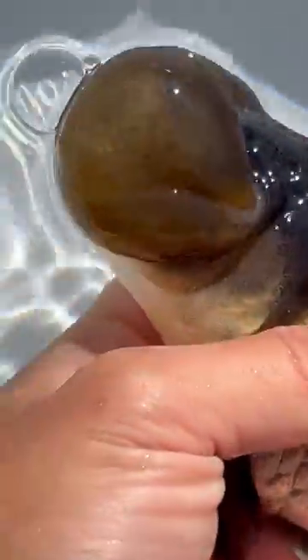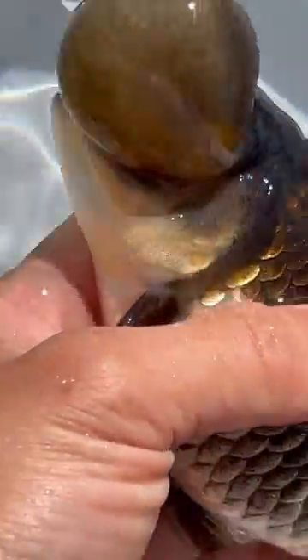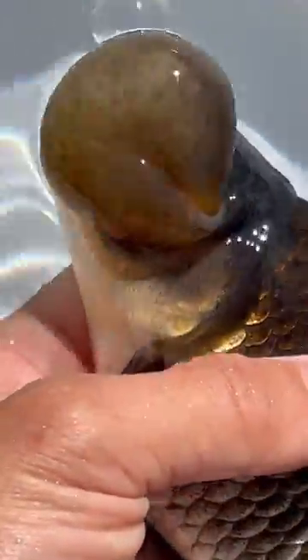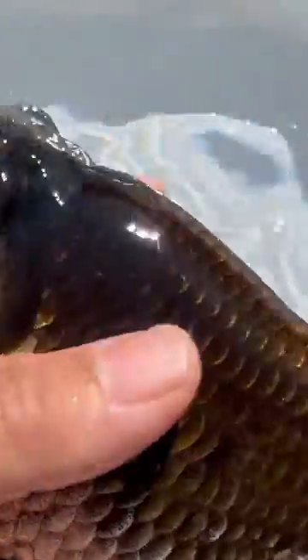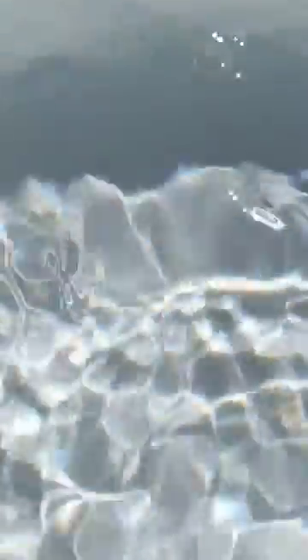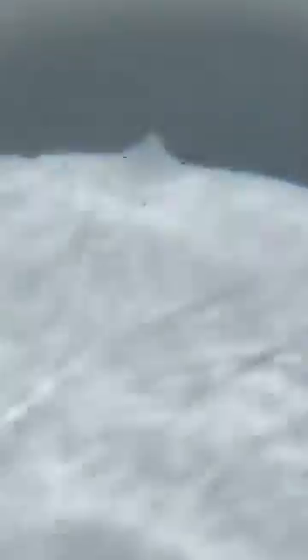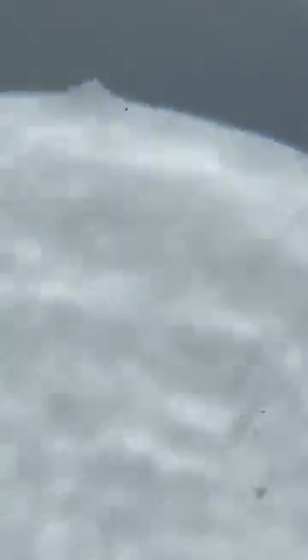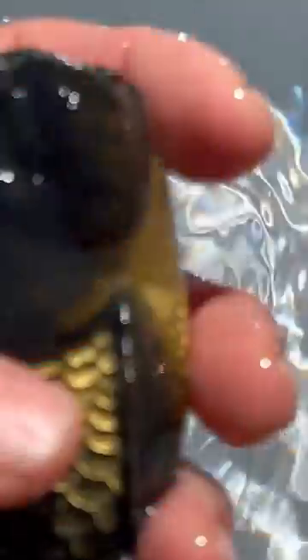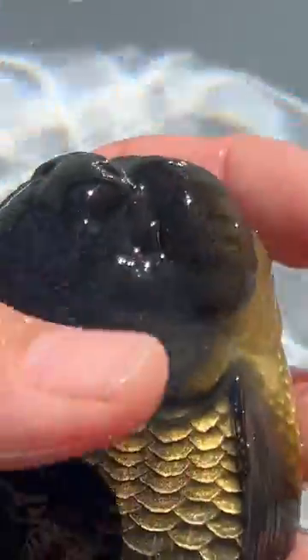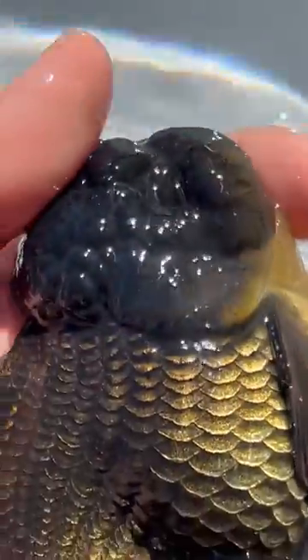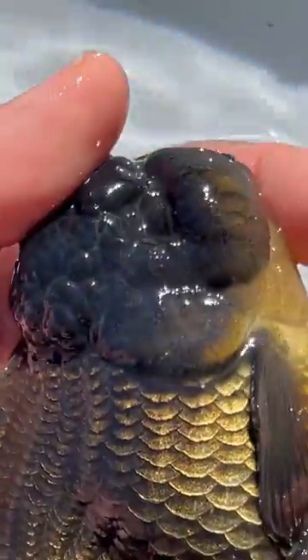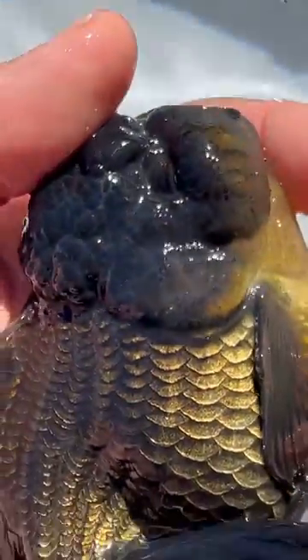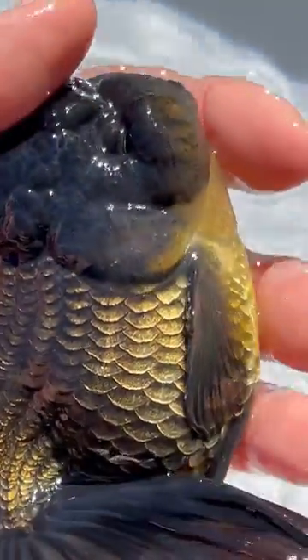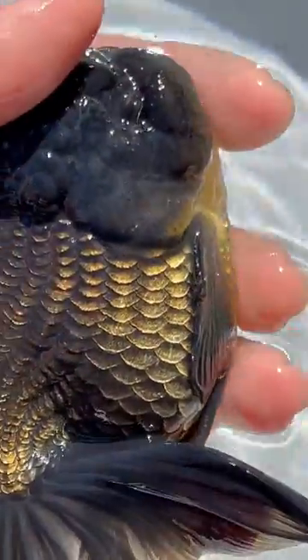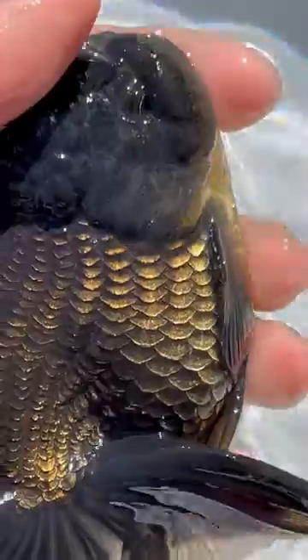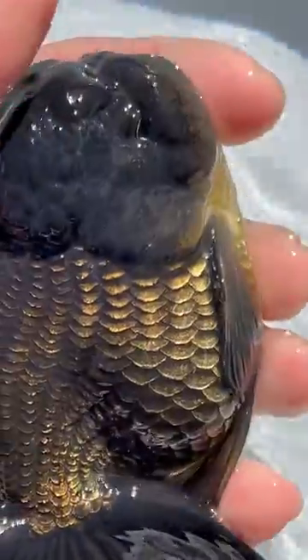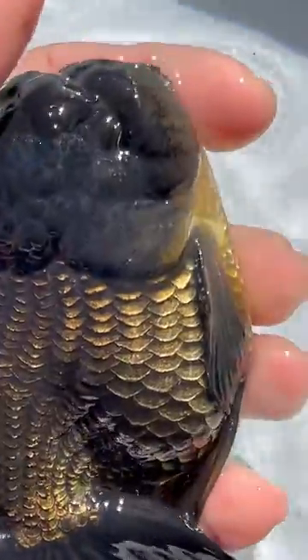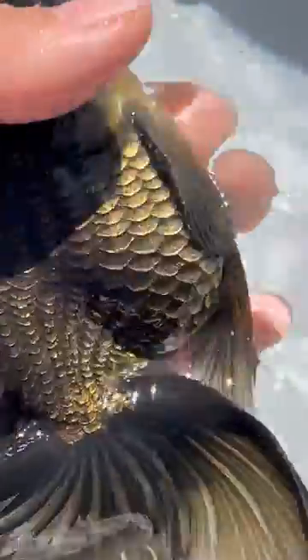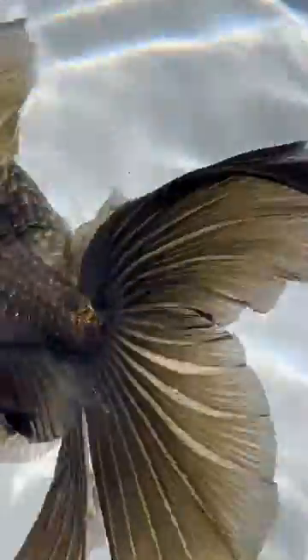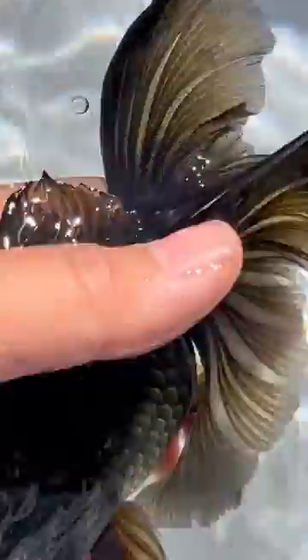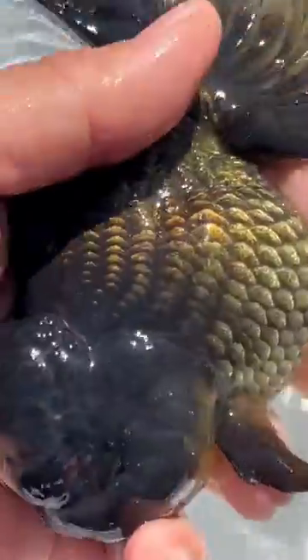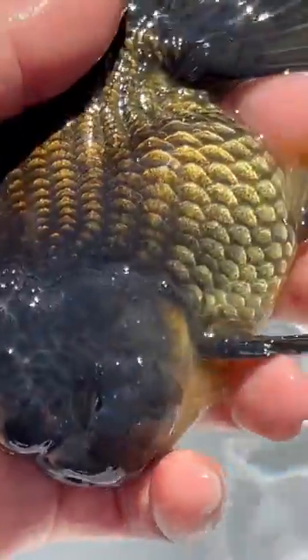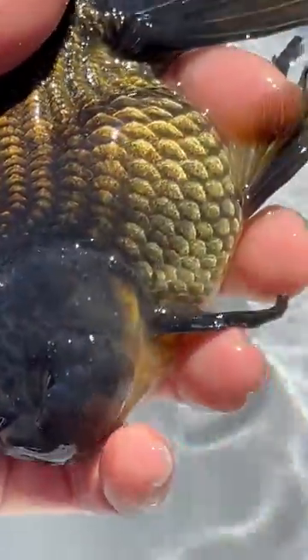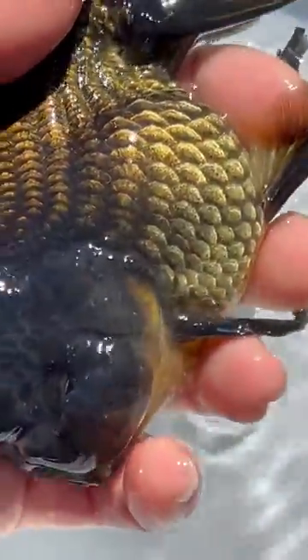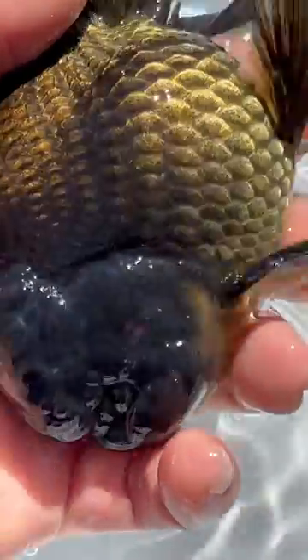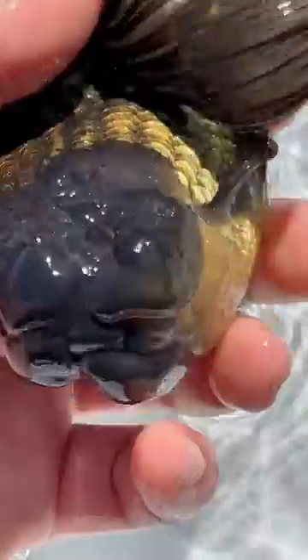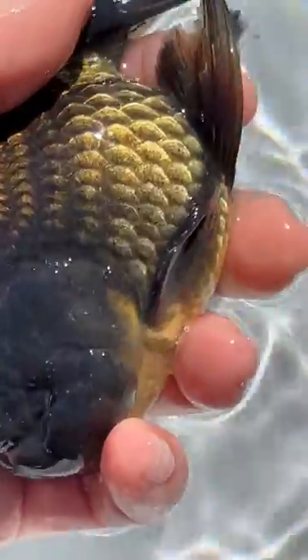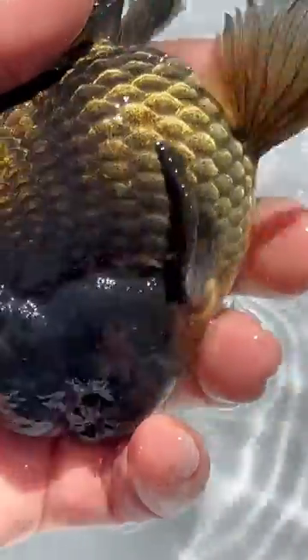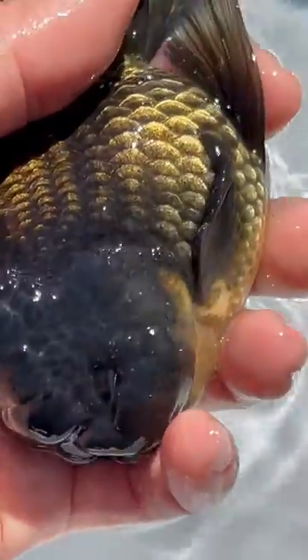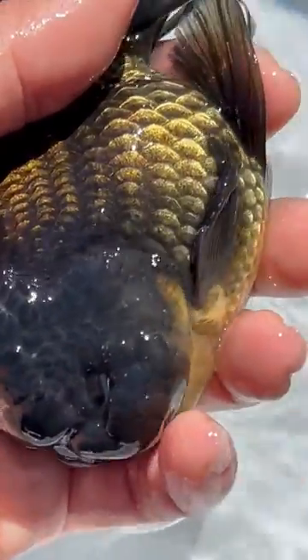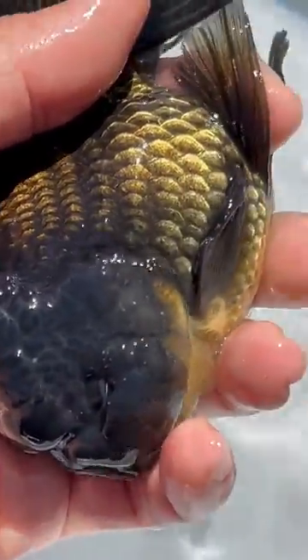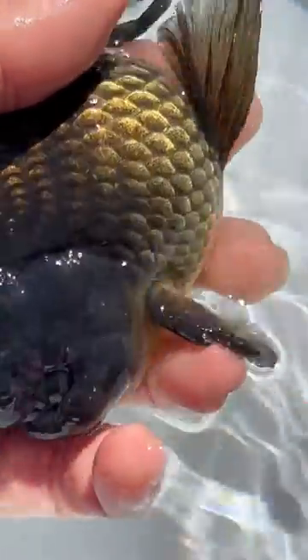Just remember: tubercles are very rough to the touch, just like sandpaper. And they only exist on the gill cover, the leading ray of the pectoral fin, and maybe sometimes on the body — but always rough to the touch.